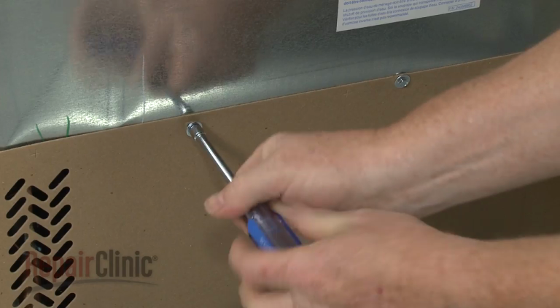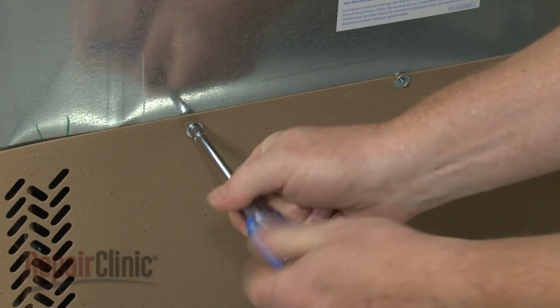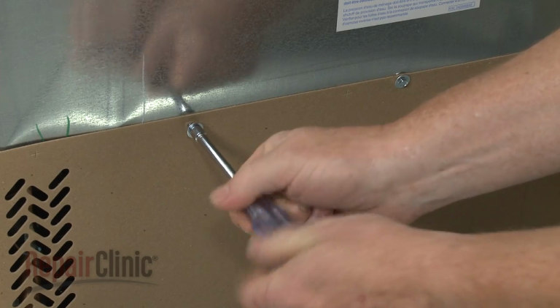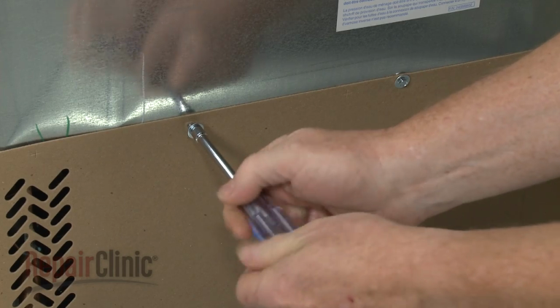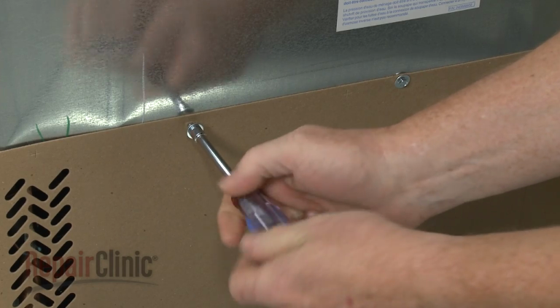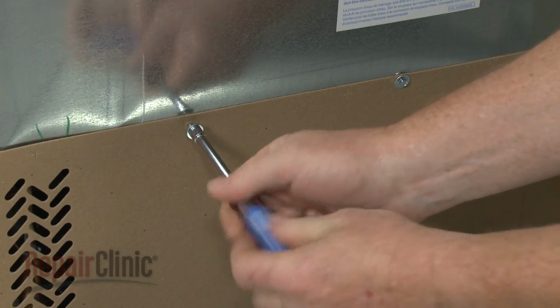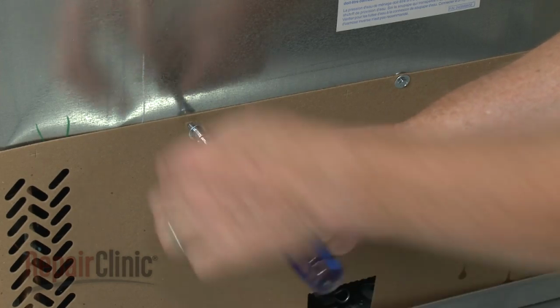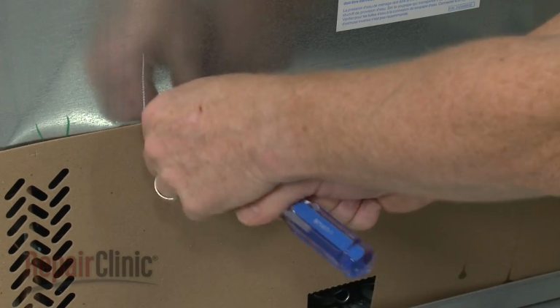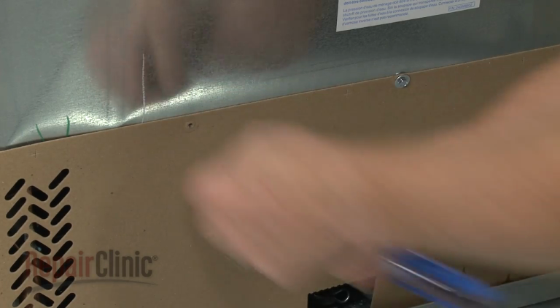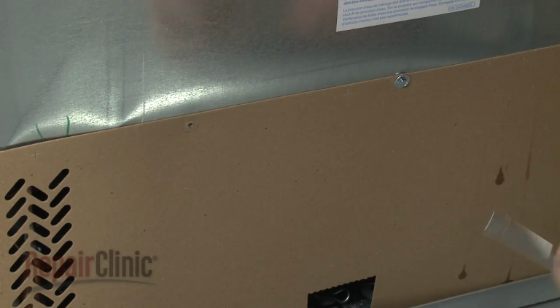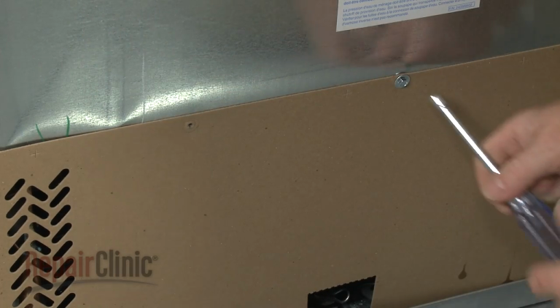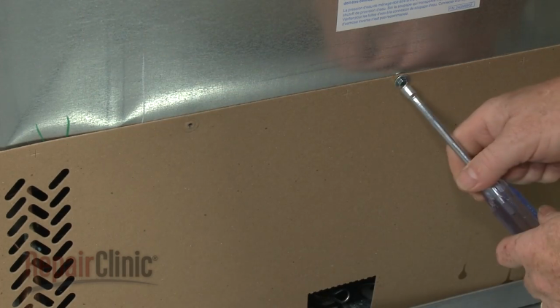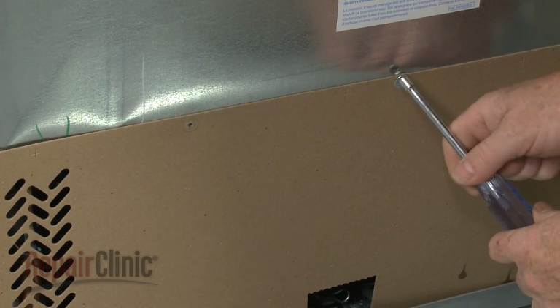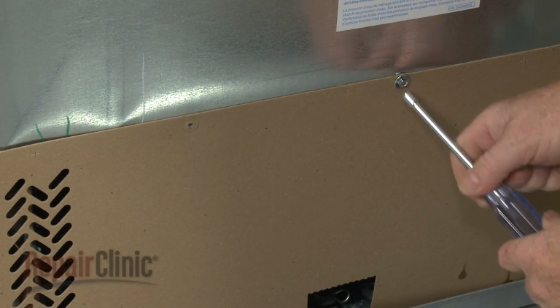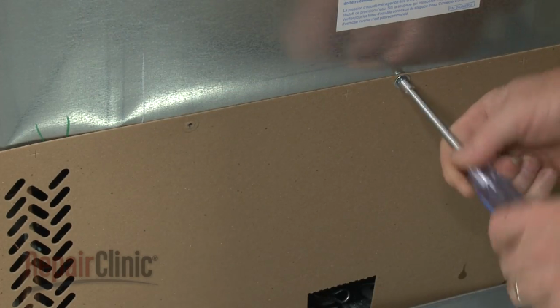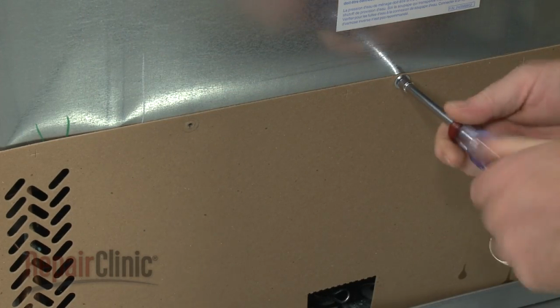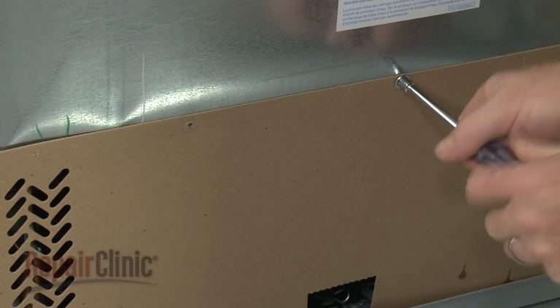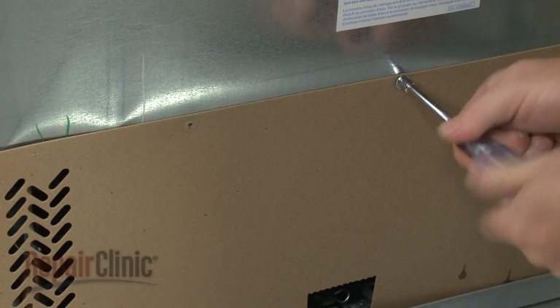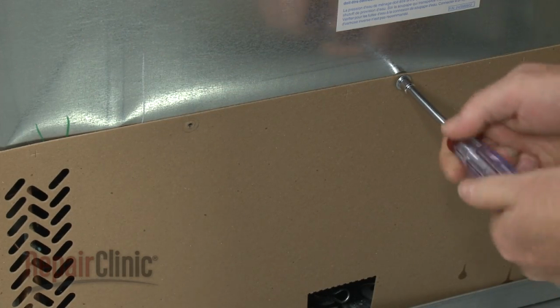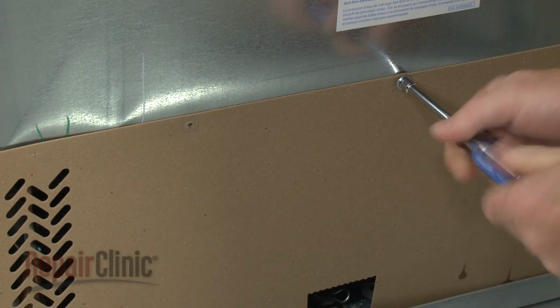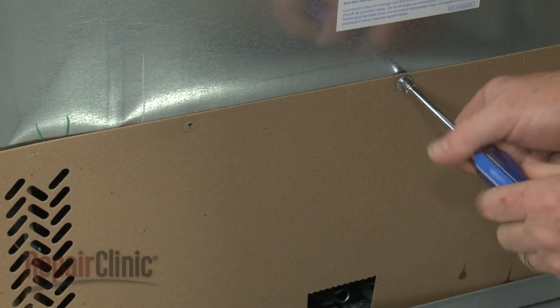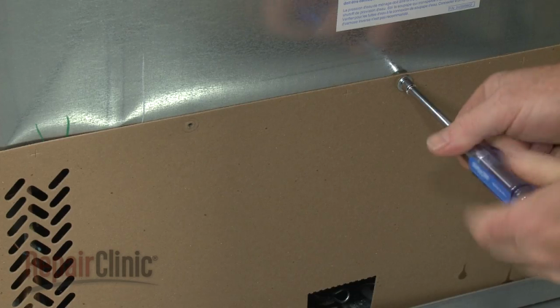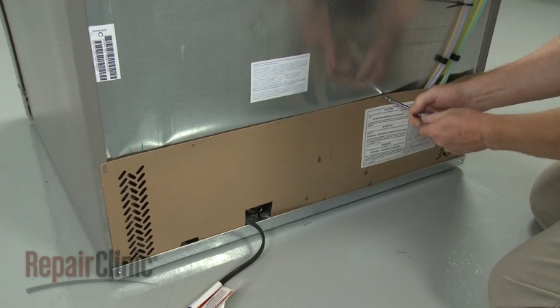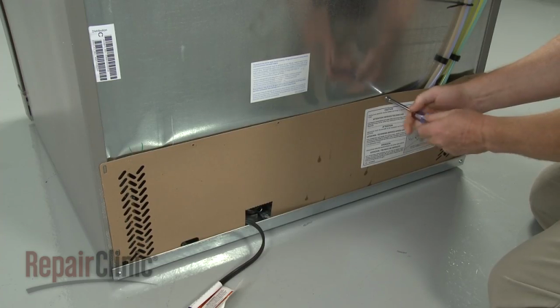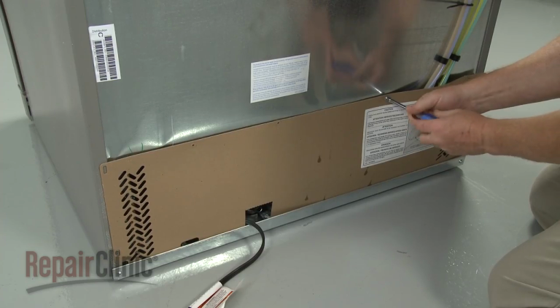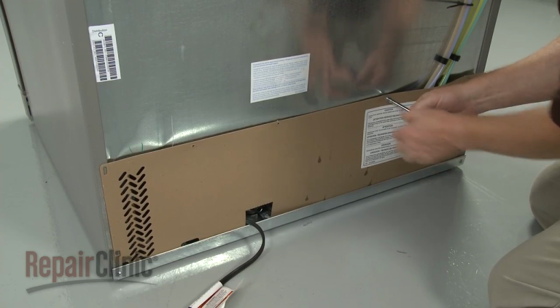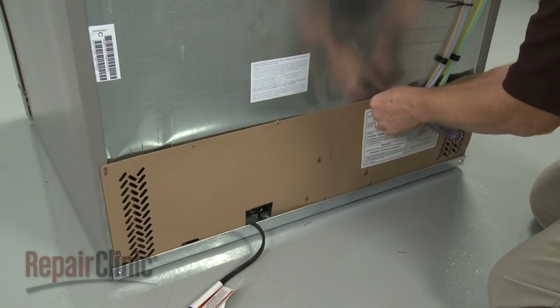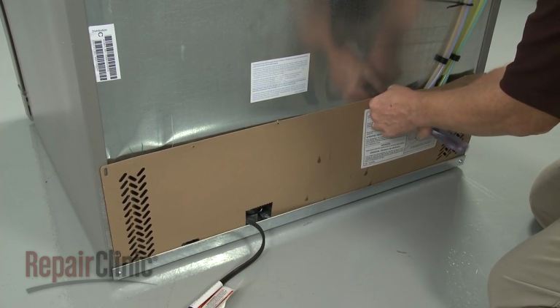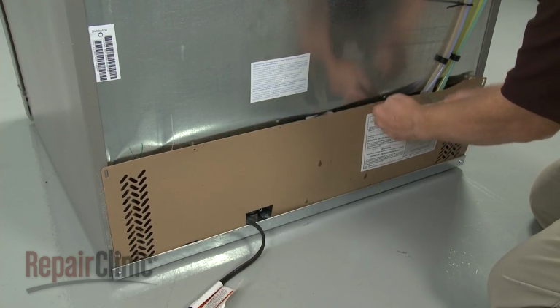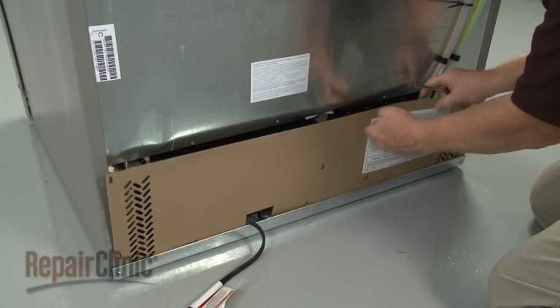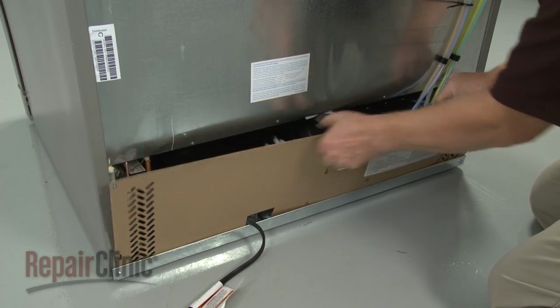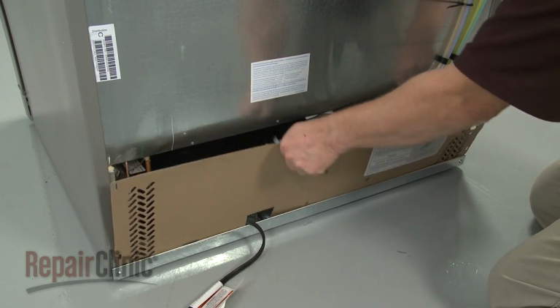Next, unthread the remaining screws securing the rear access panel. Set the panel aside.